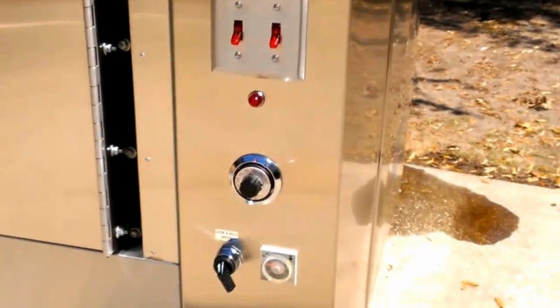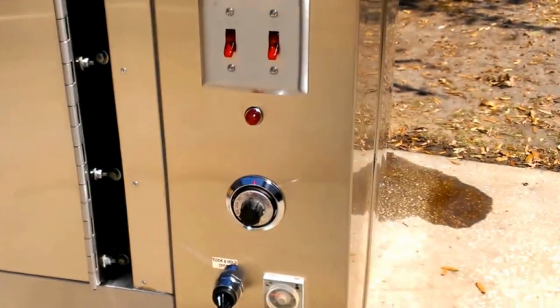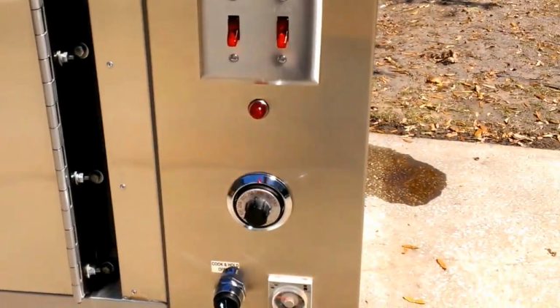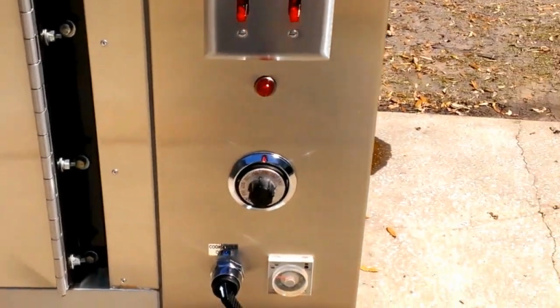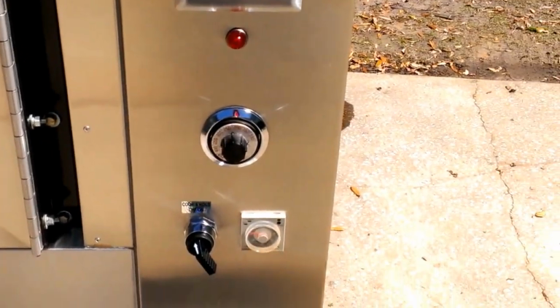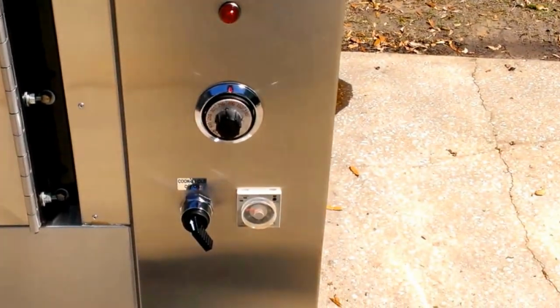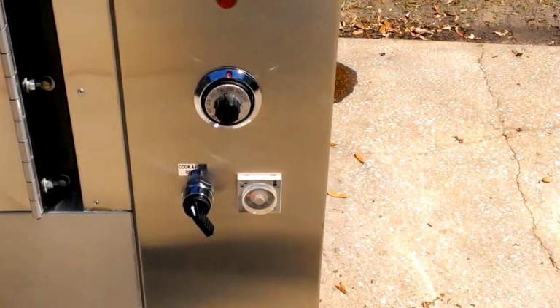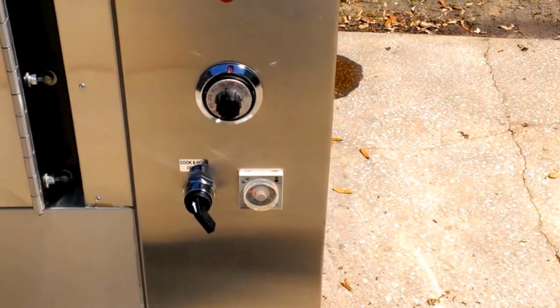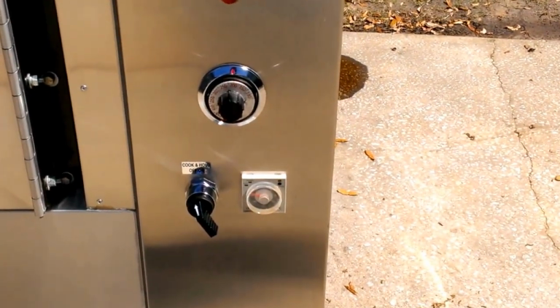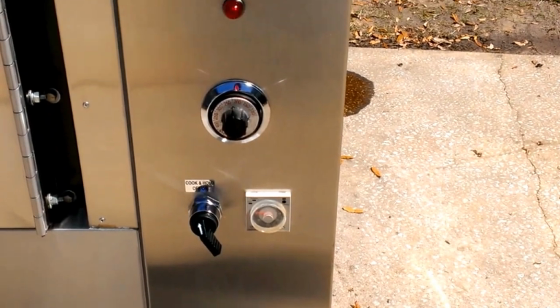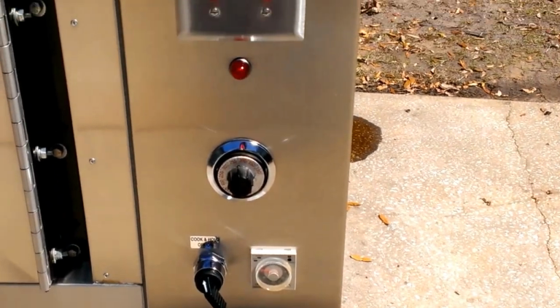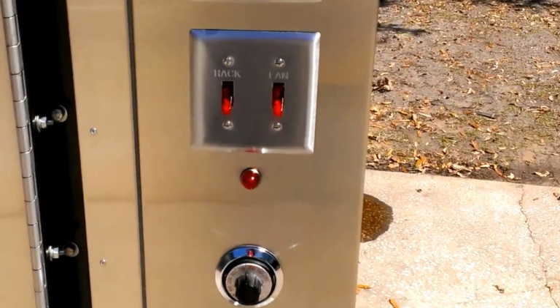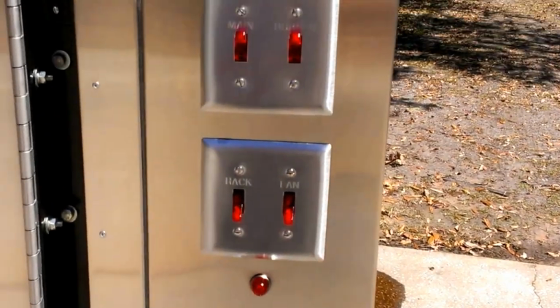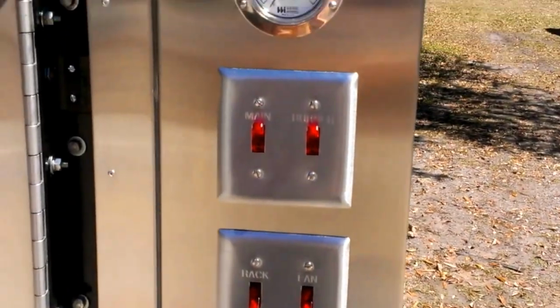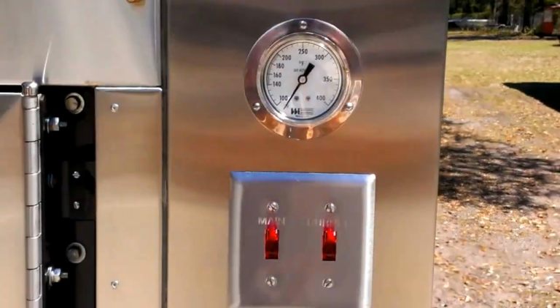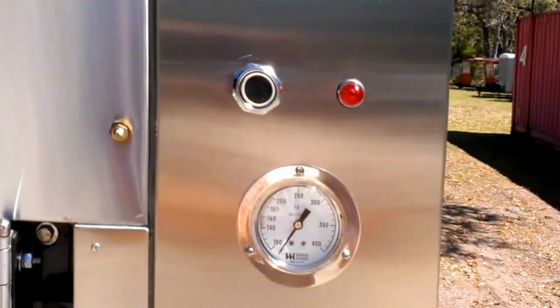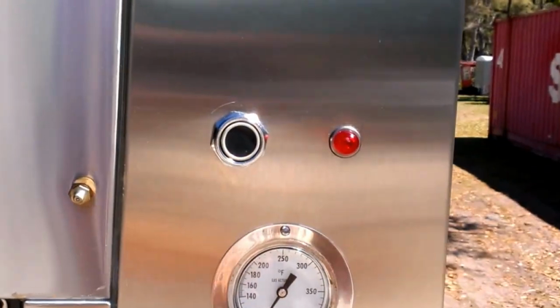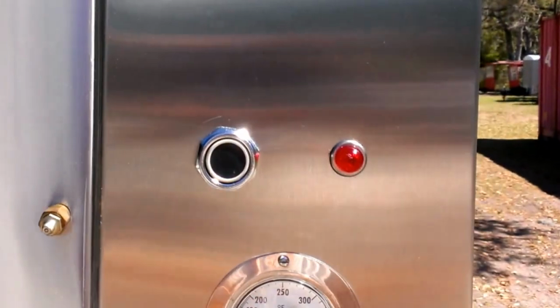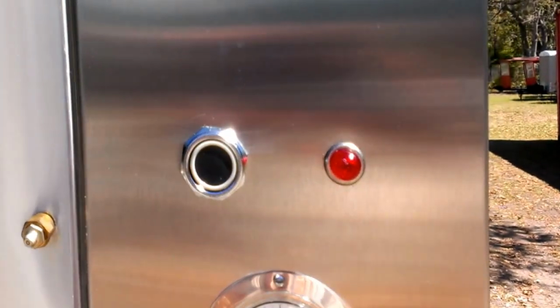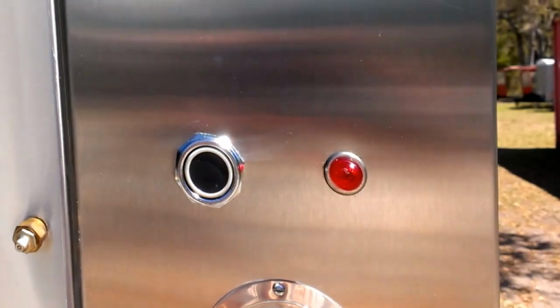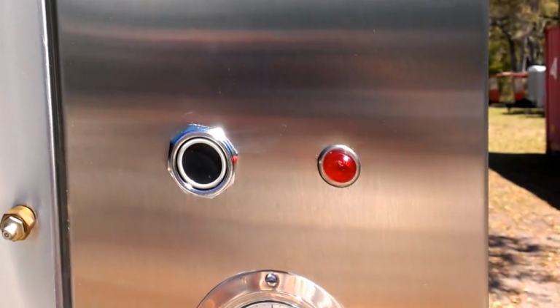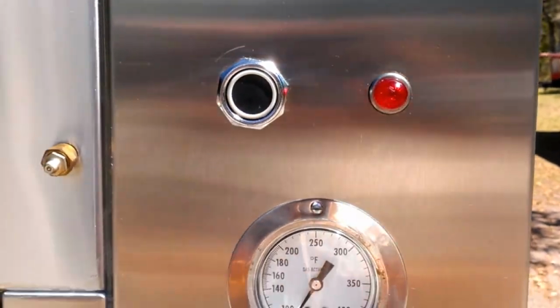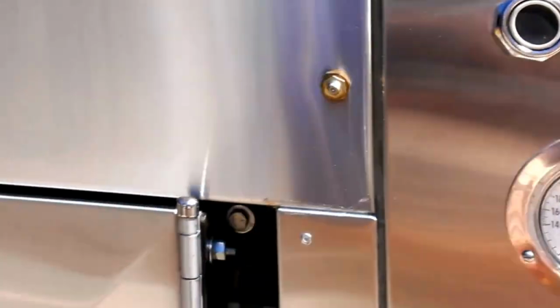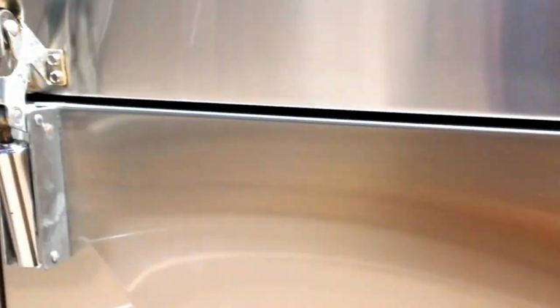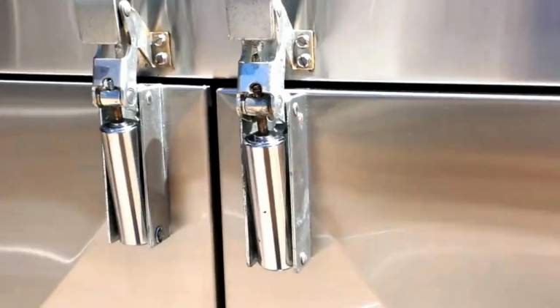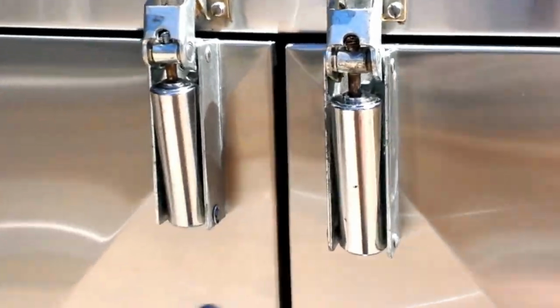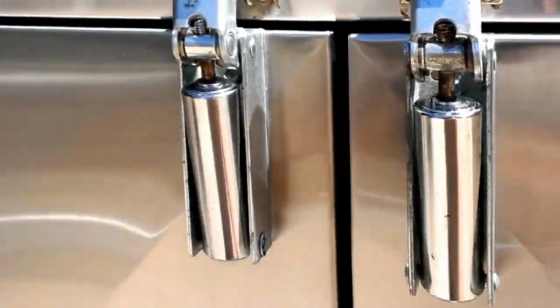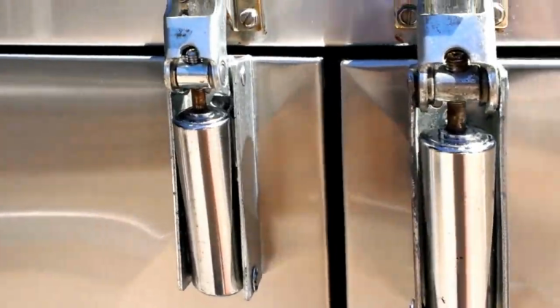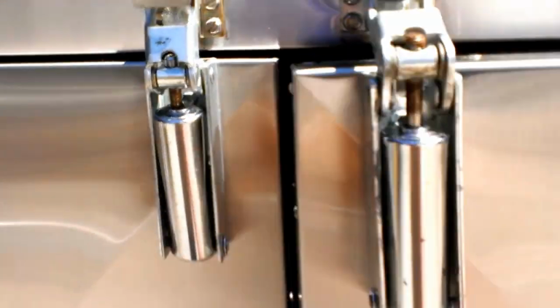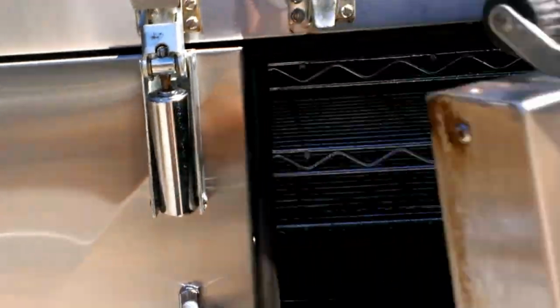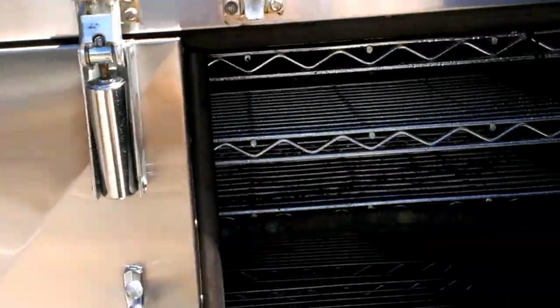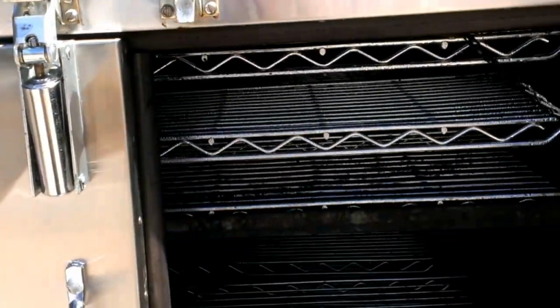This pit has a cook-and-hold timer, which is over a $700 option. It's also pre-wired from the factory for a smoke evacuator. Door closures are in great shape.